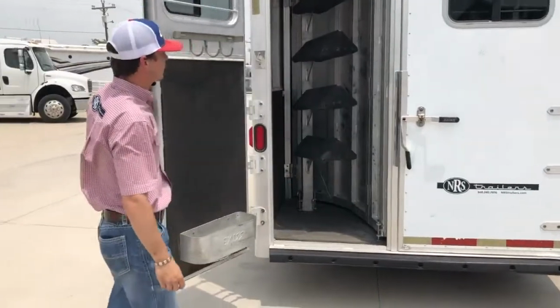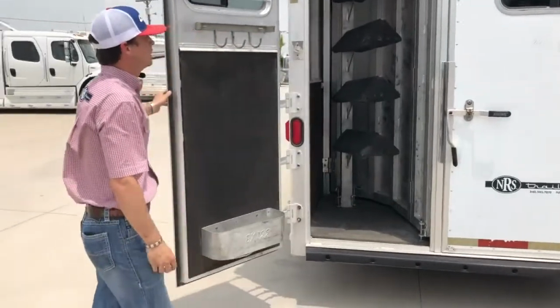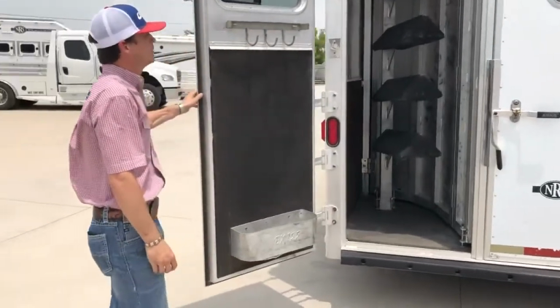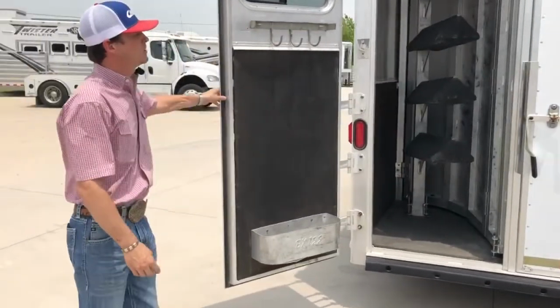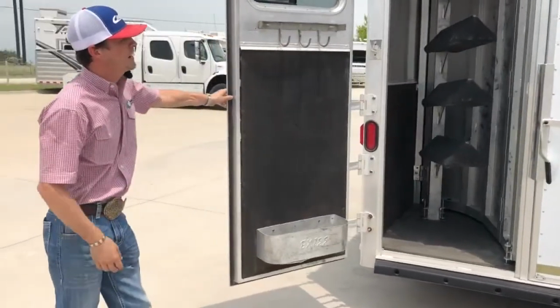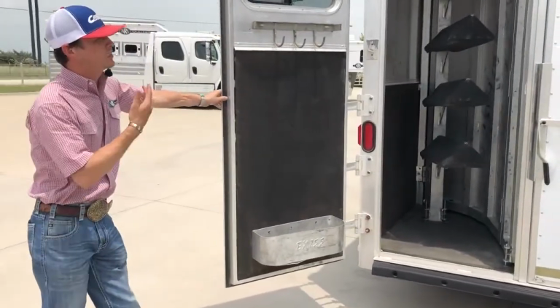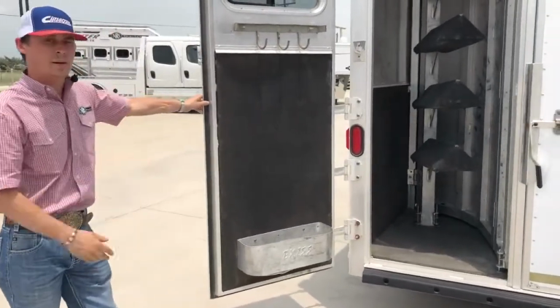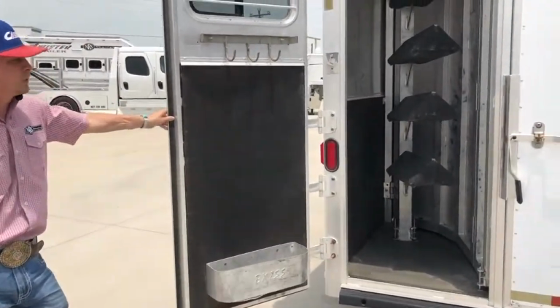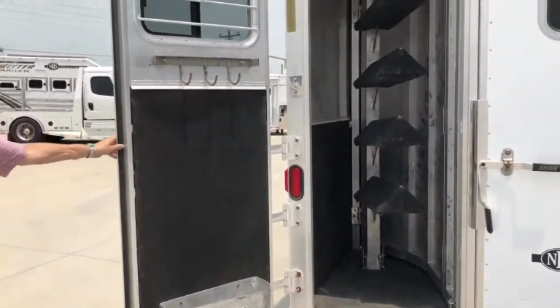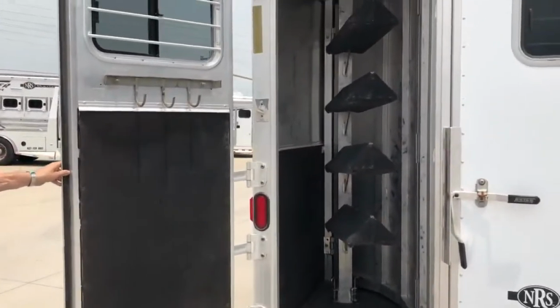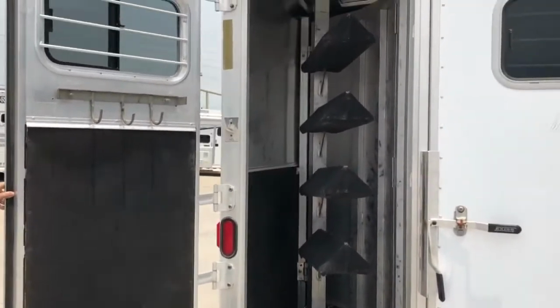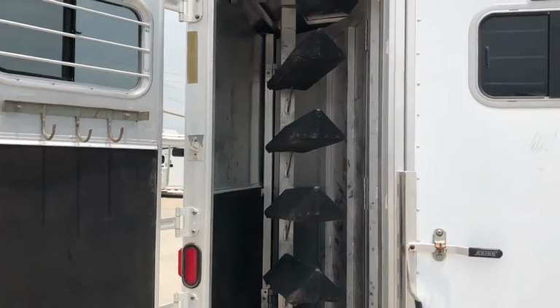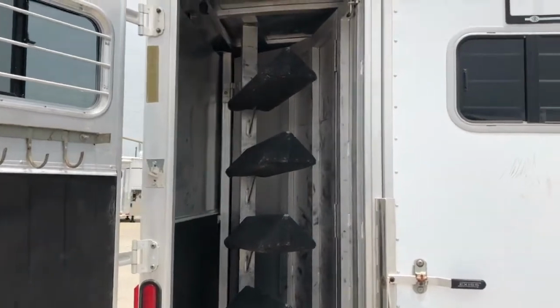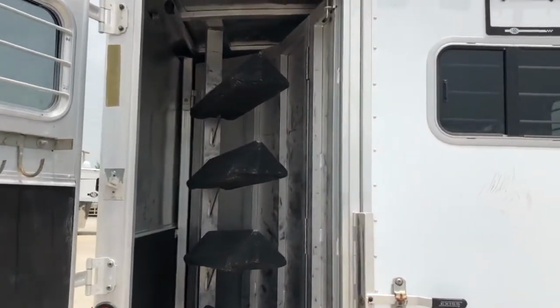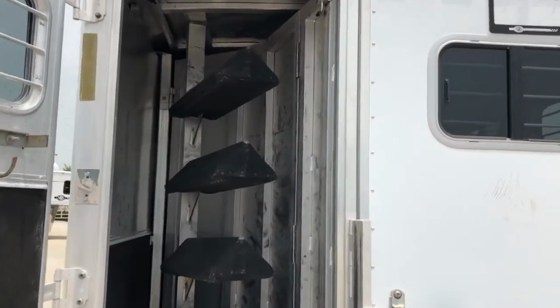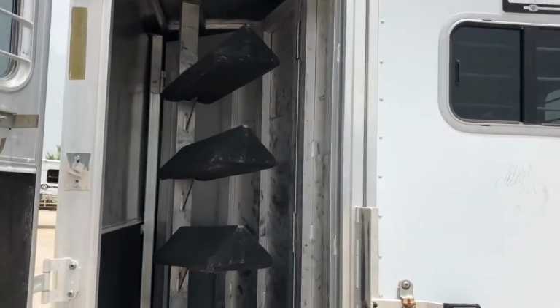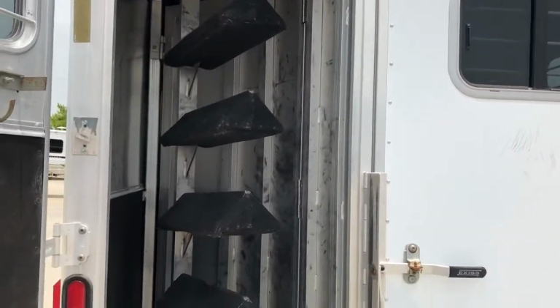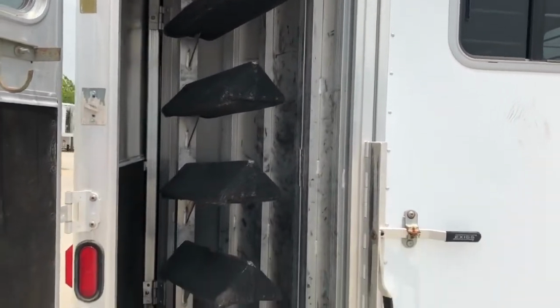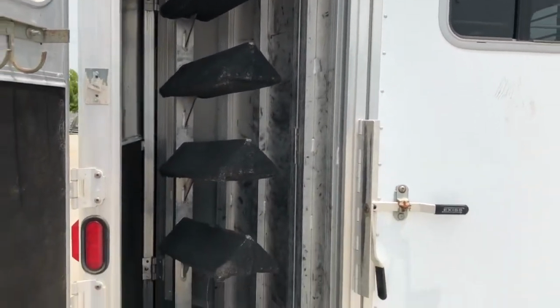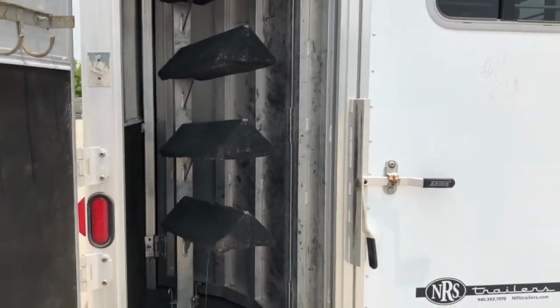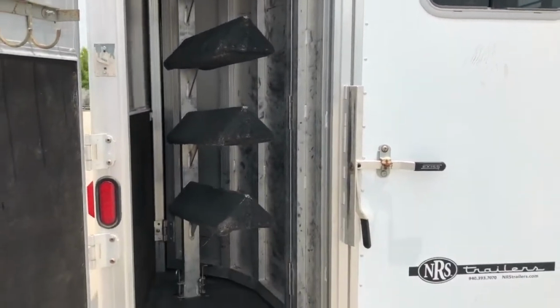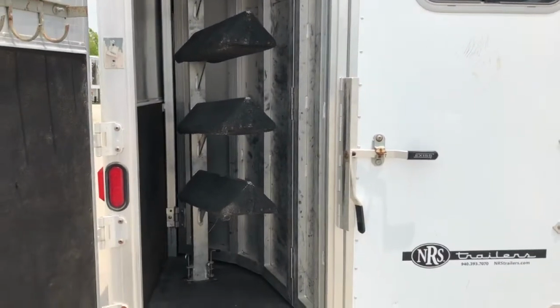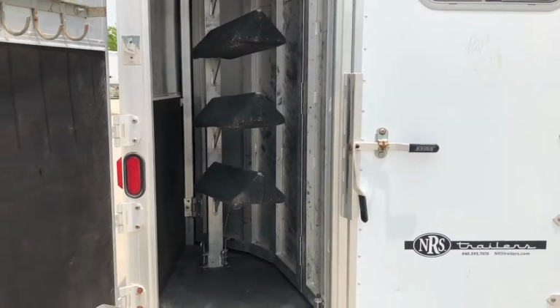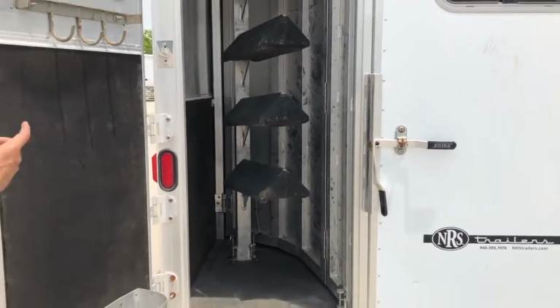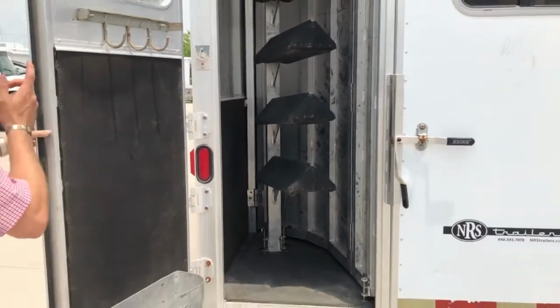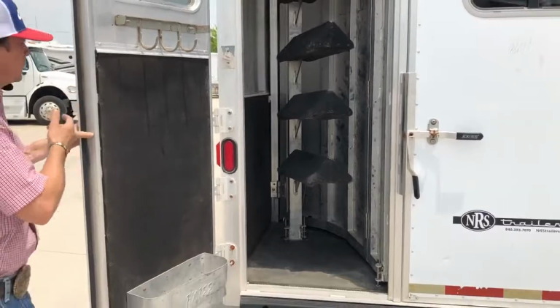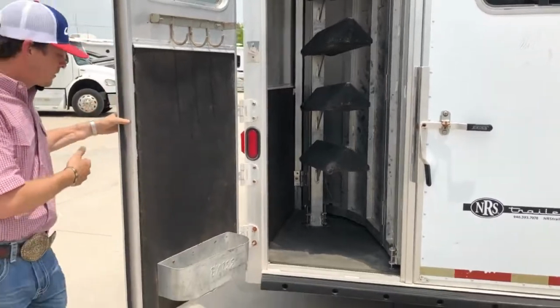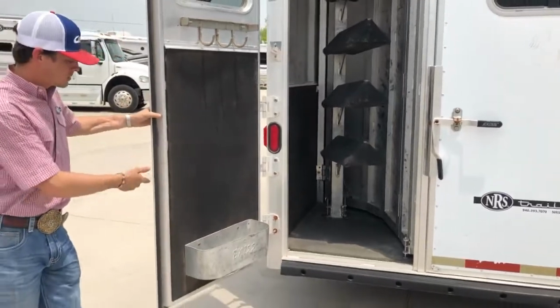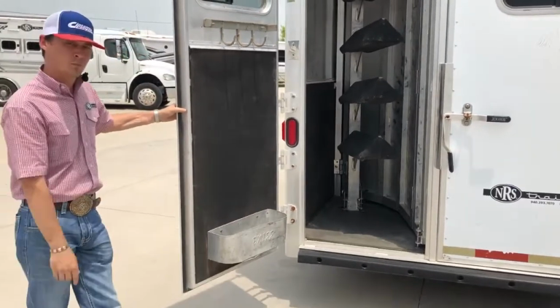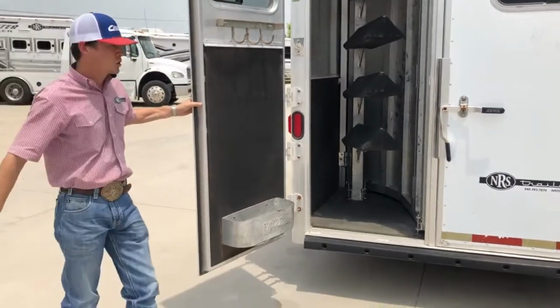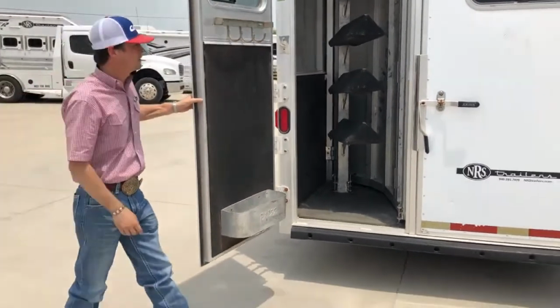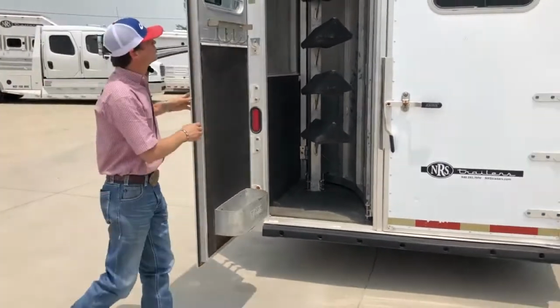Coming here to your back, you've got a collapsible rear tack with a 4-tier saddle rack. They can unpin — you can move it to your mid-tack if you'd like to. Bridle hooks and a brush tray here in your door.